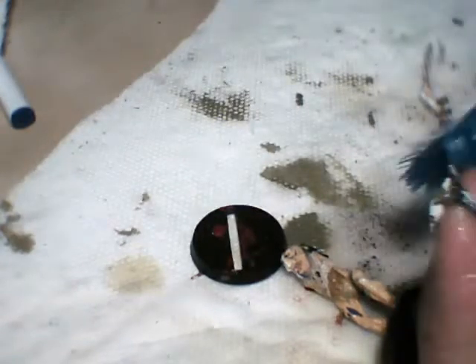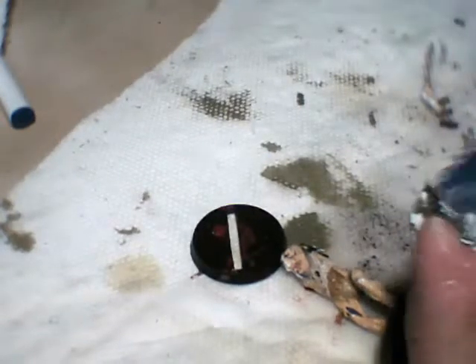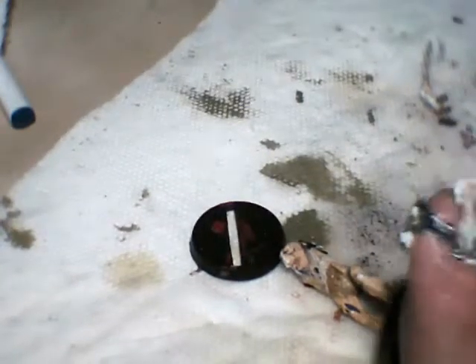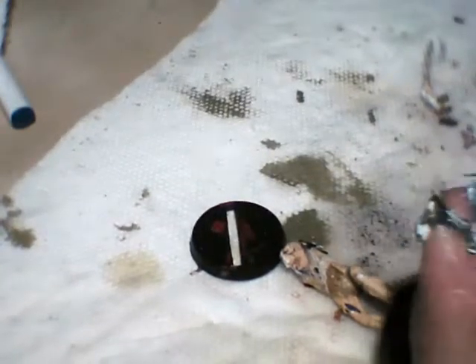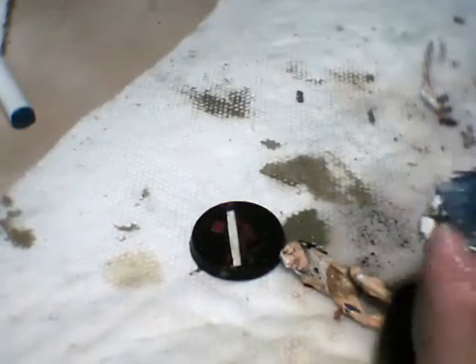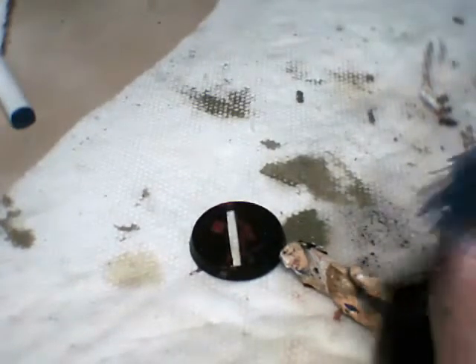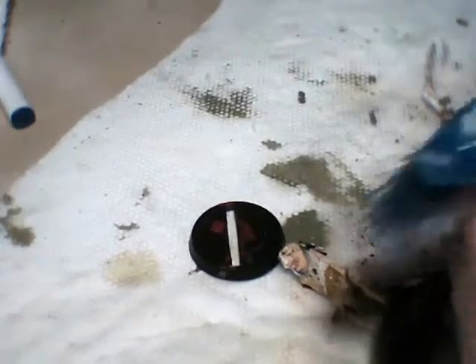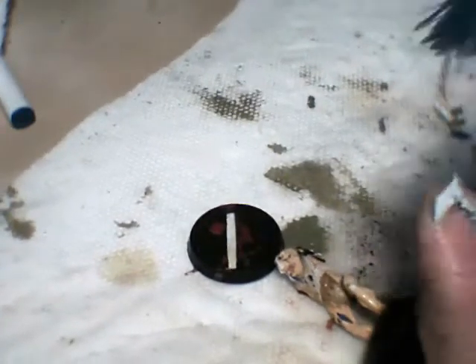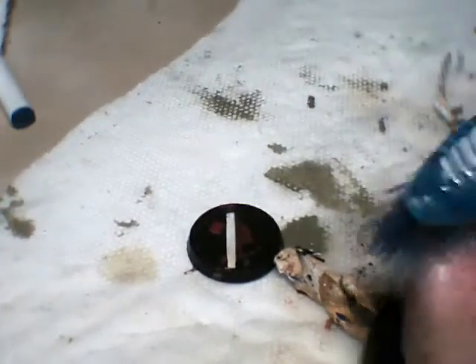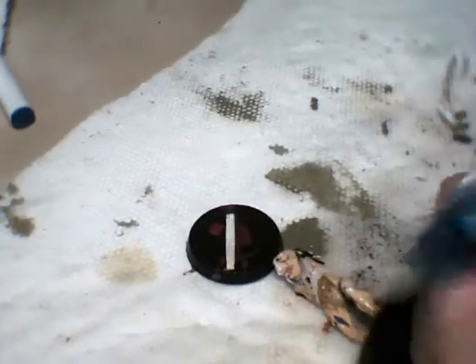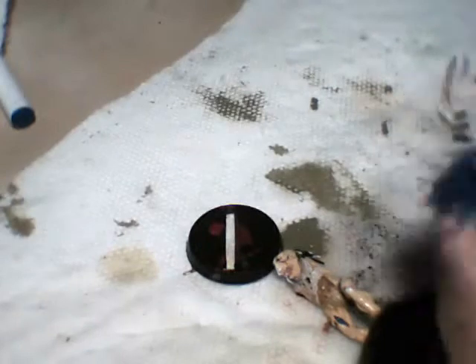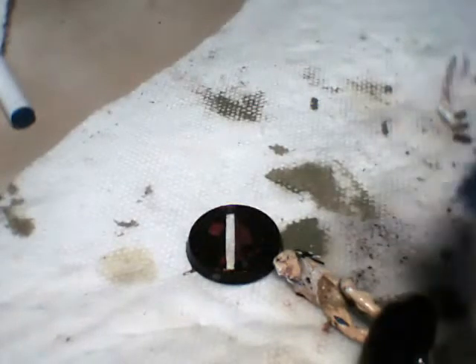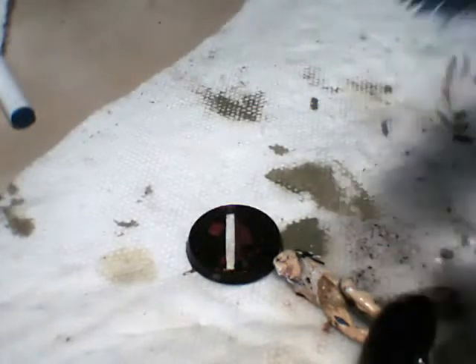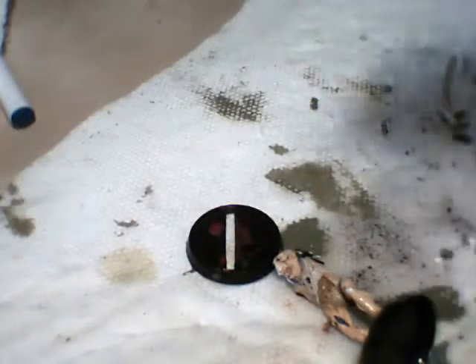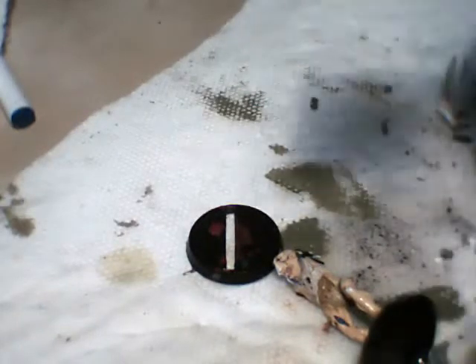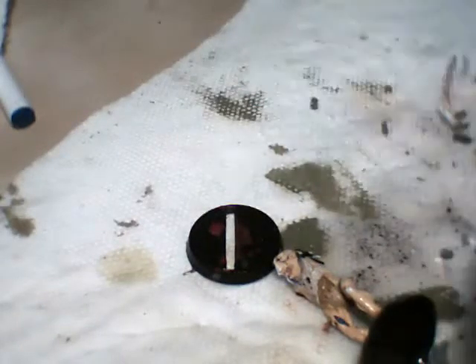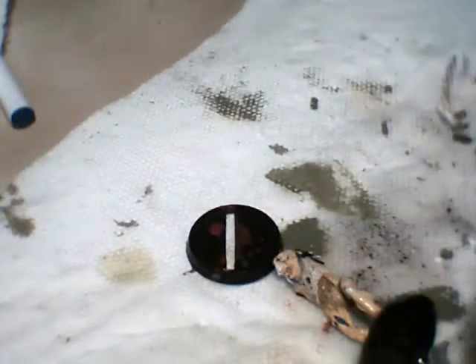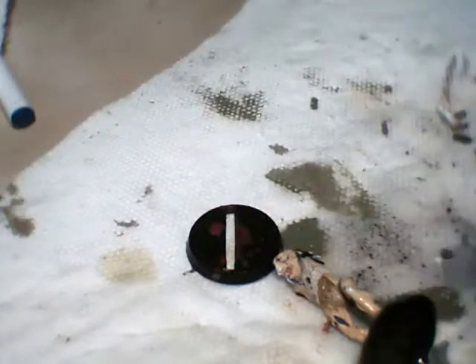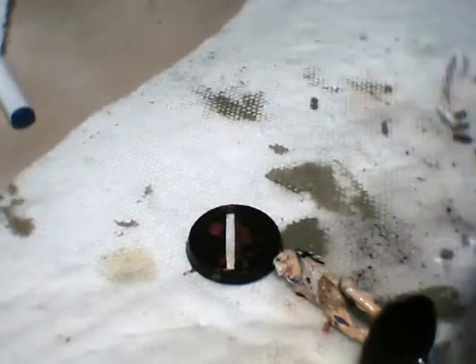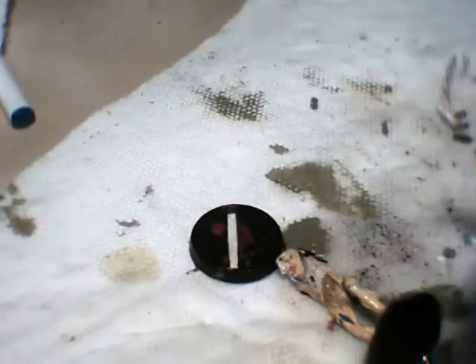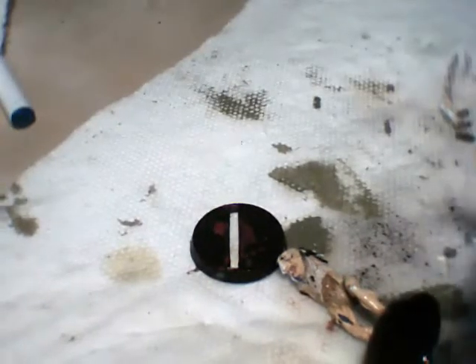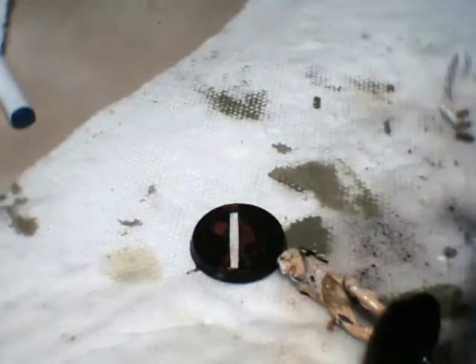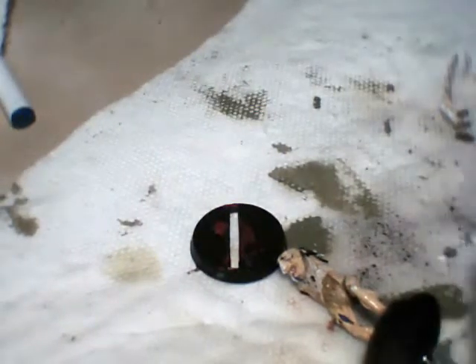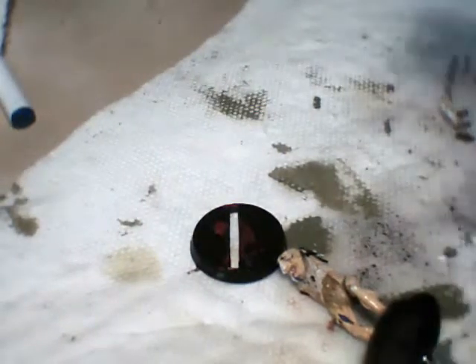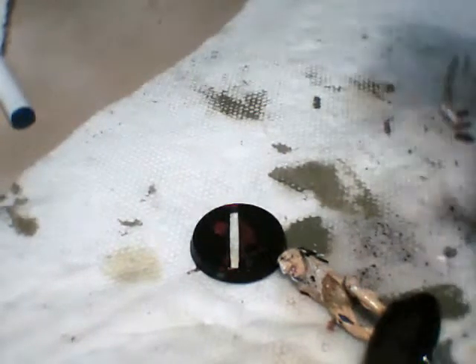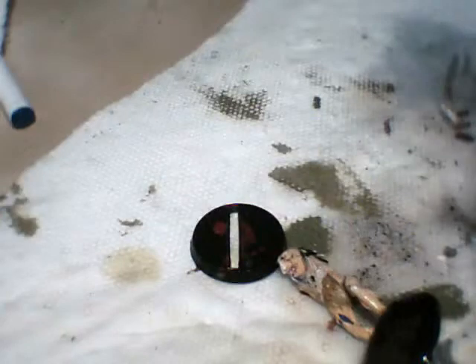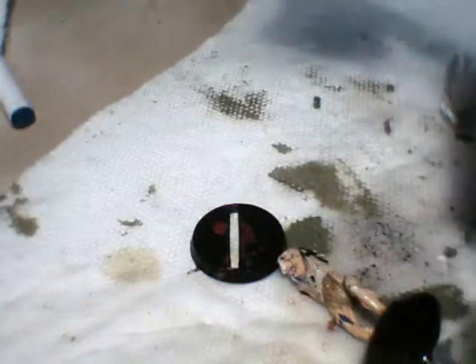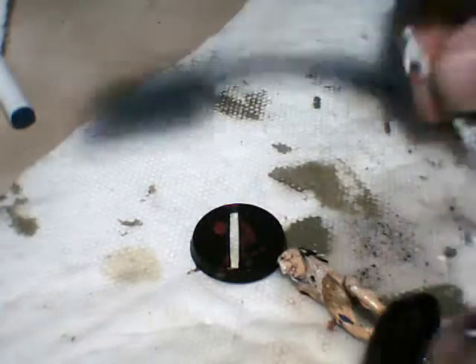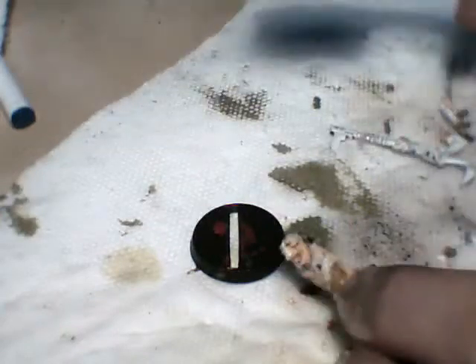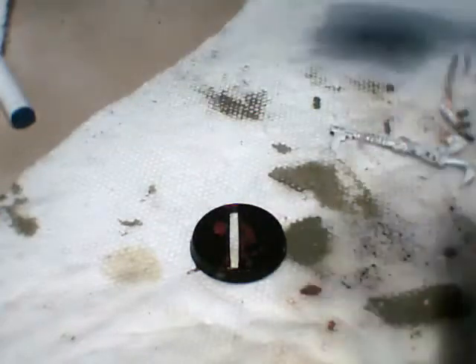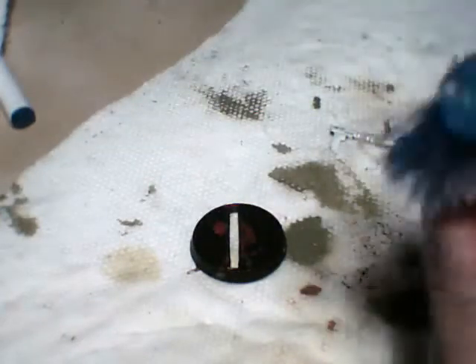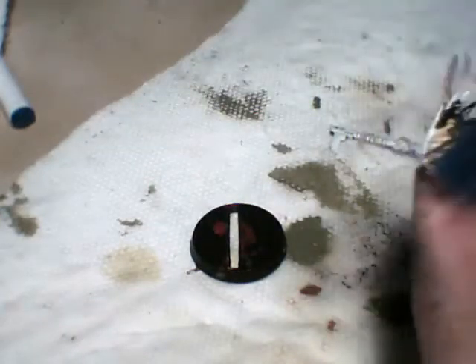The only problem I'm seeing is that the places where there was glue are having a bit of a problem stripping. But that's okay — that can easily be painted over.